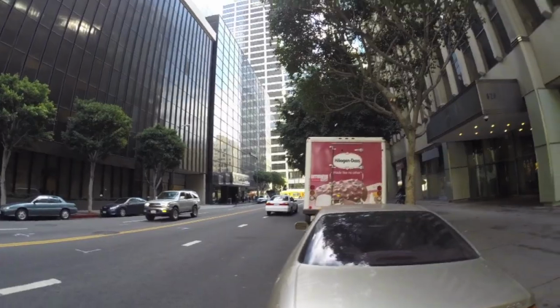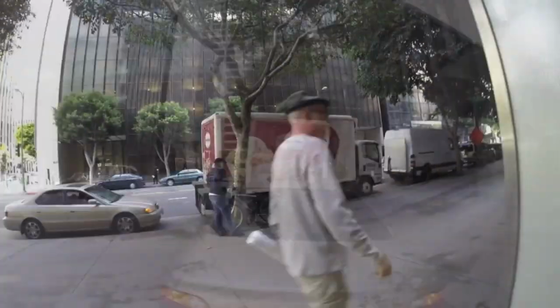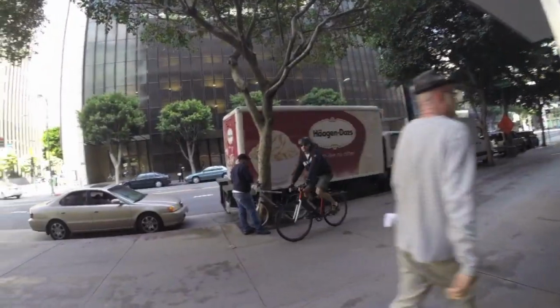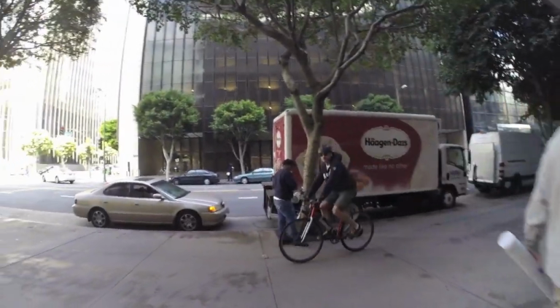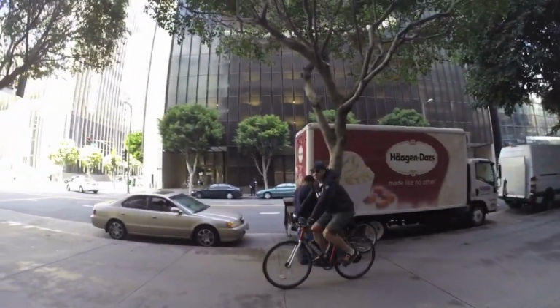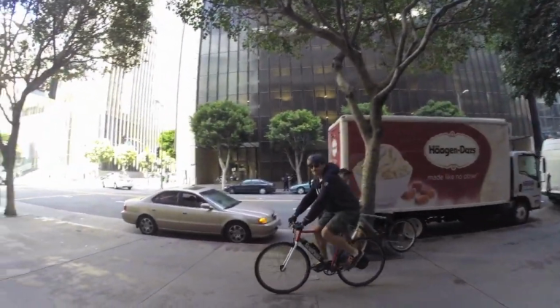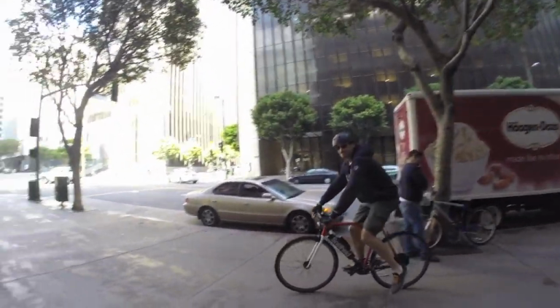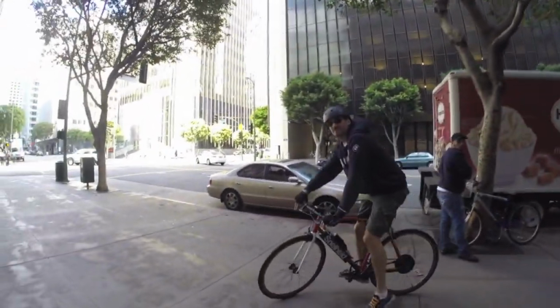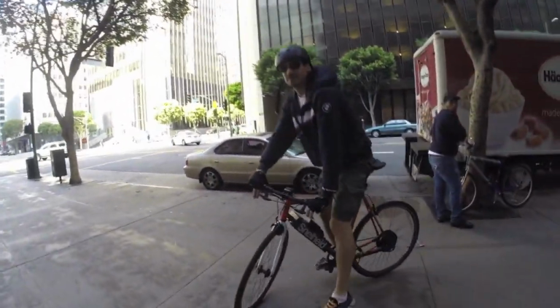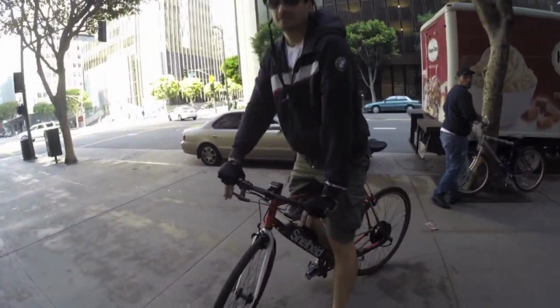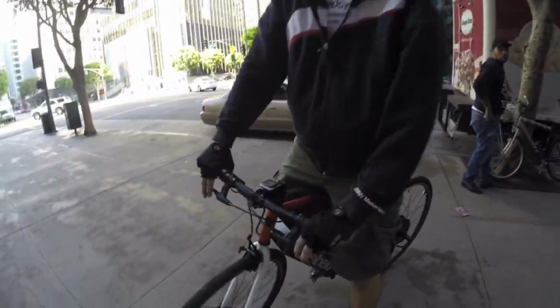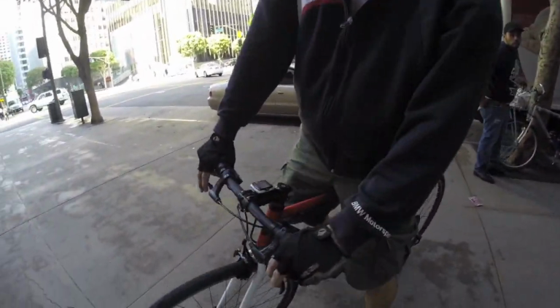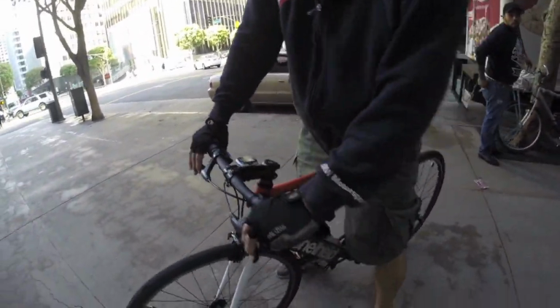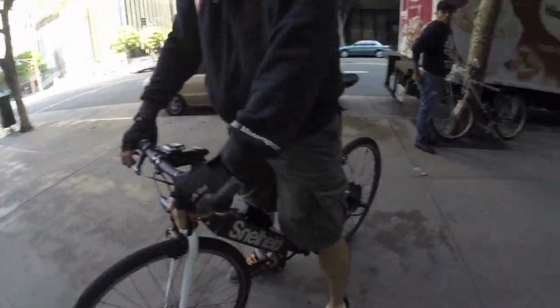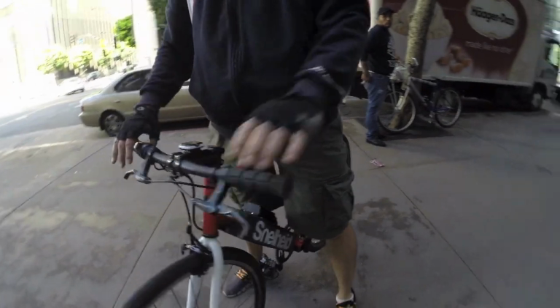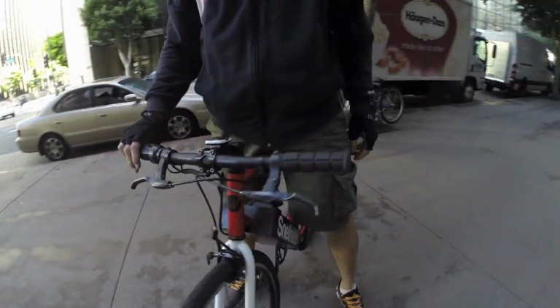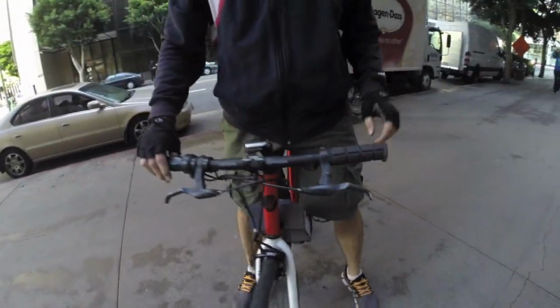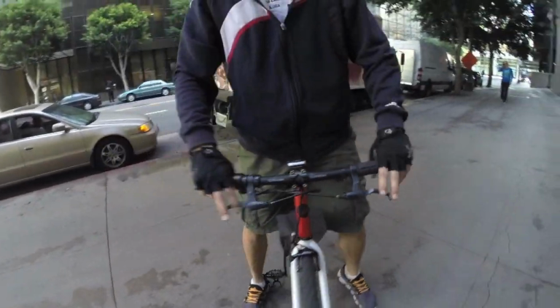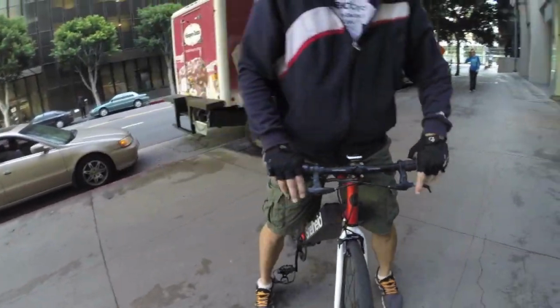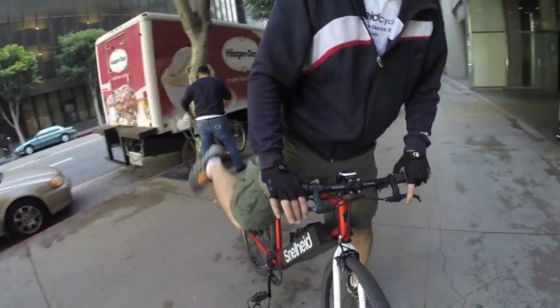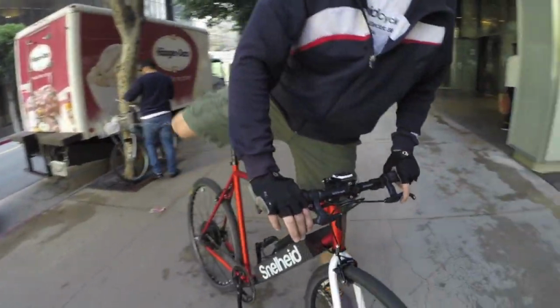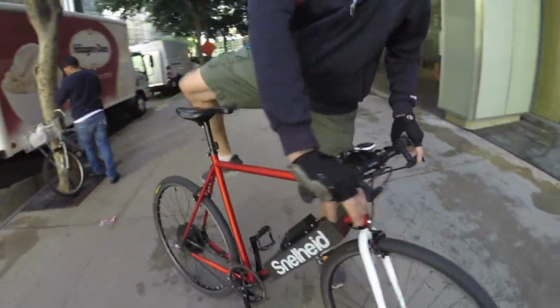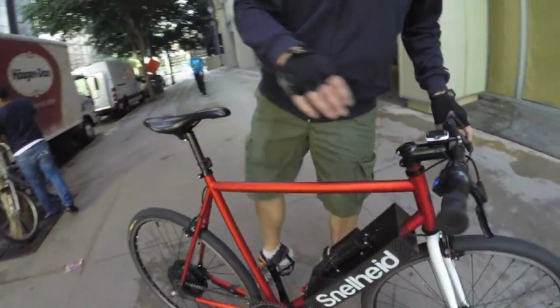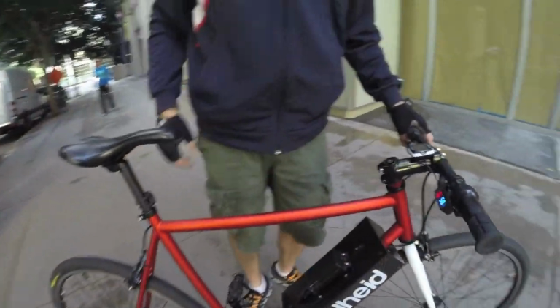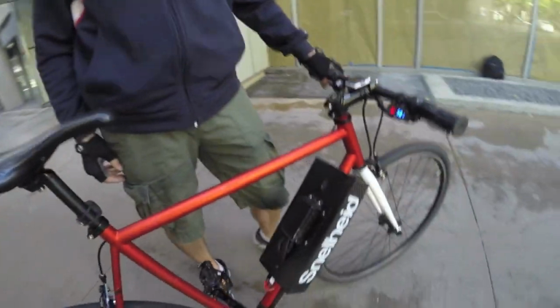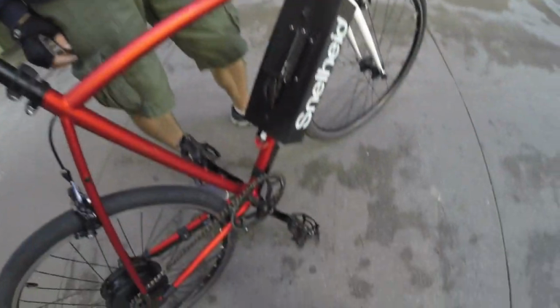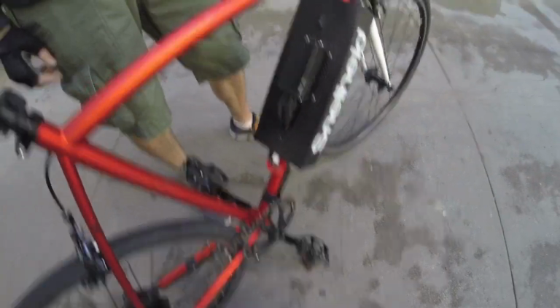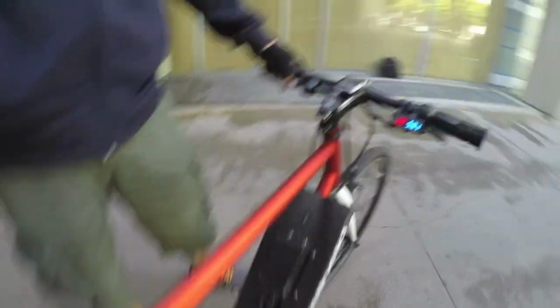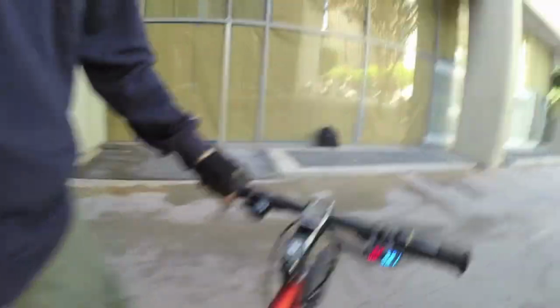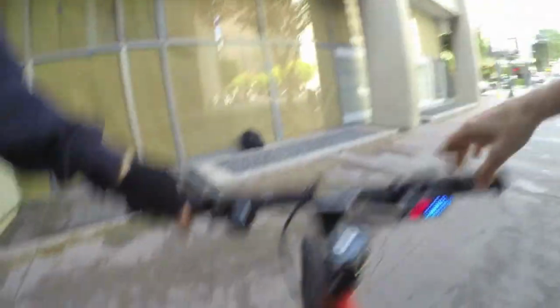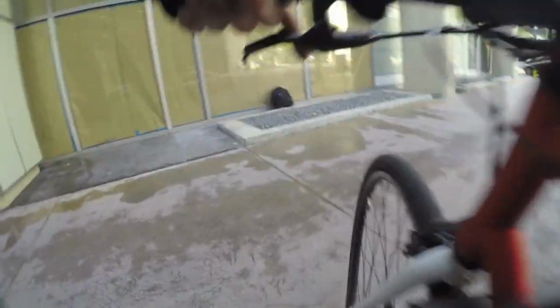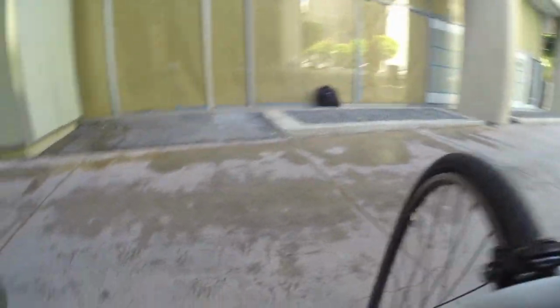Tony, thank you so much — awesome to get to see this in person. I appreciate you taking the time to come out. Maybe I'll jump on it real quick, though I don't want to get hung up on the cages and stuff.